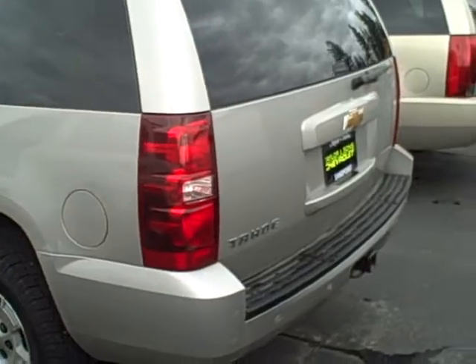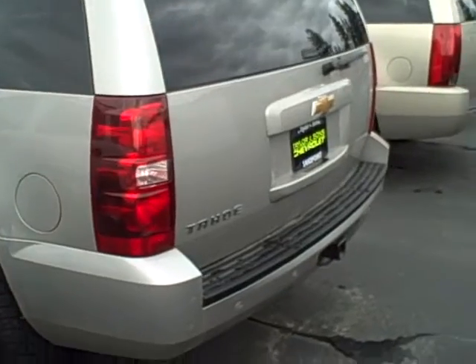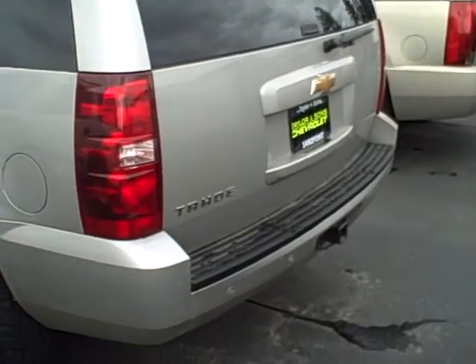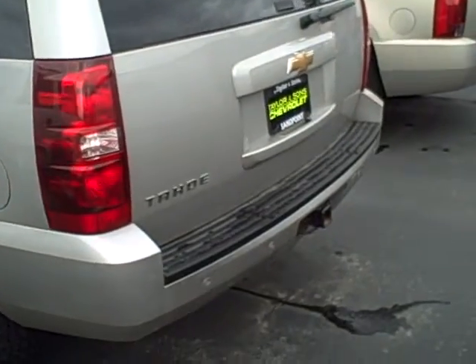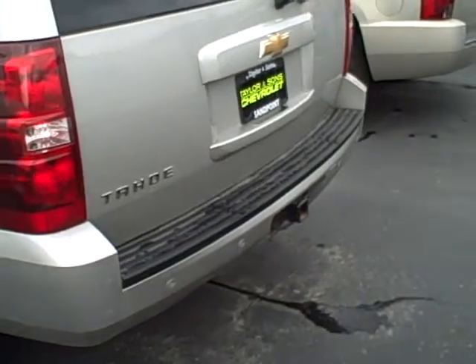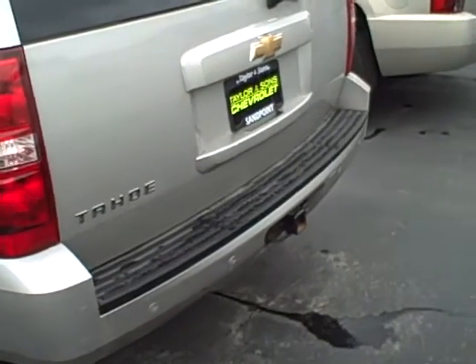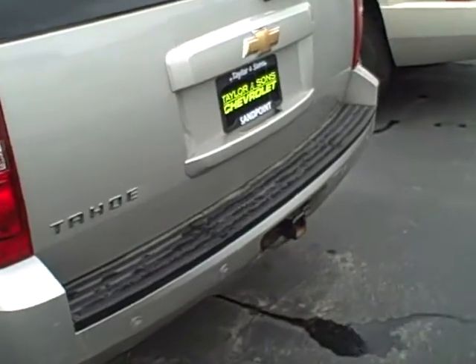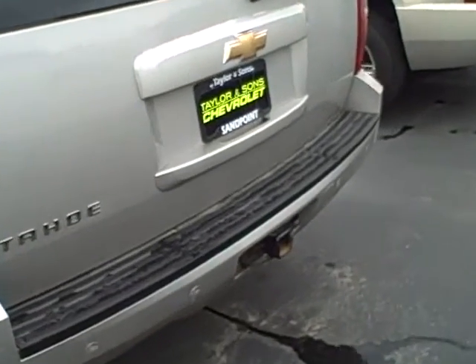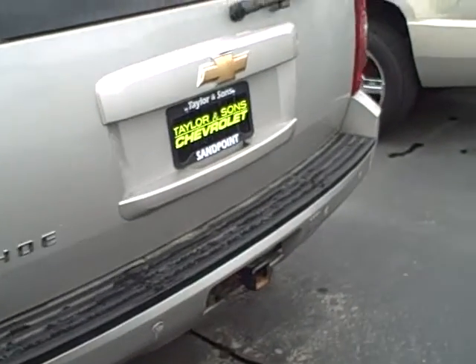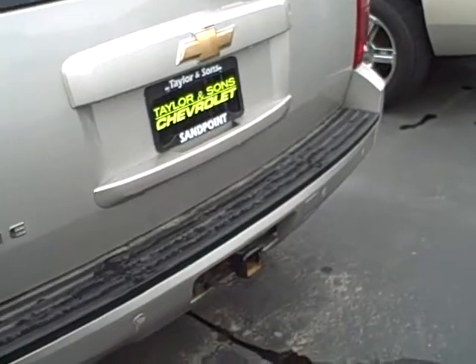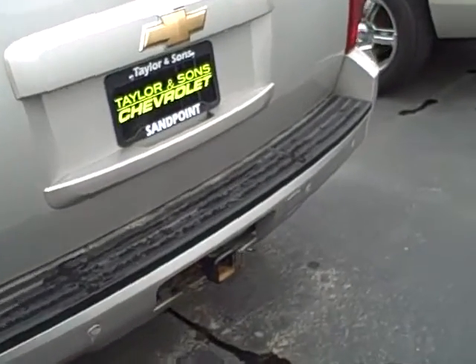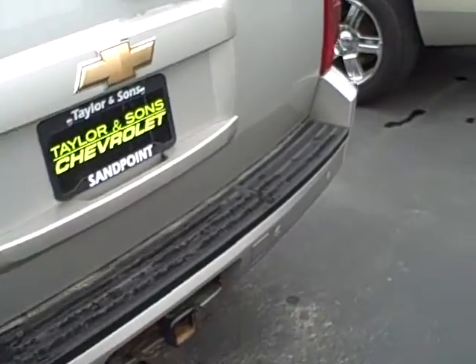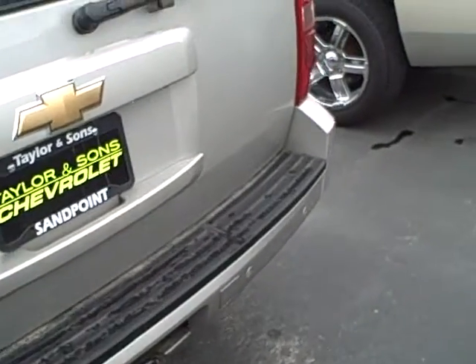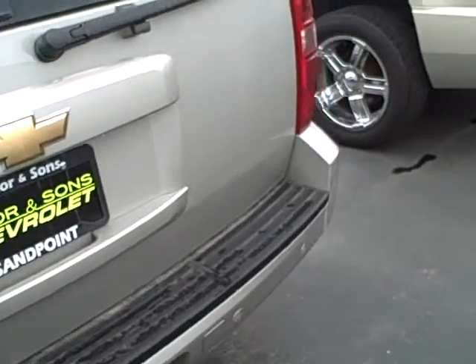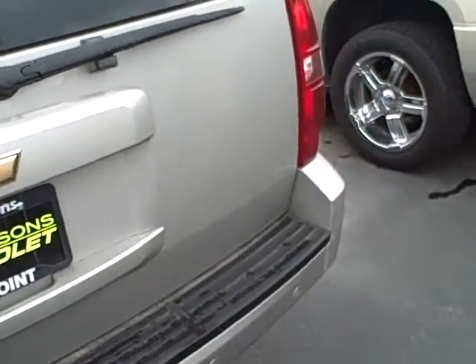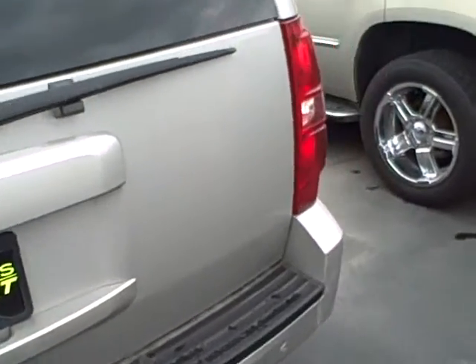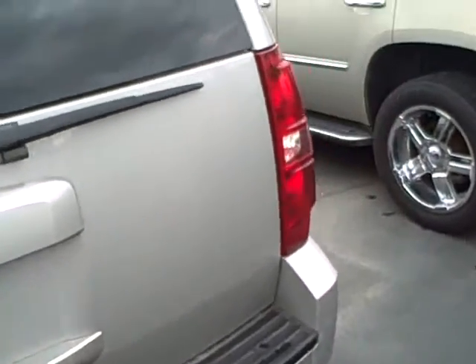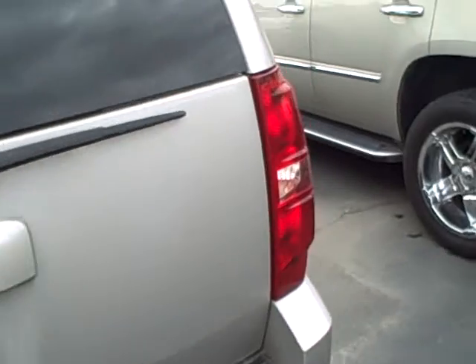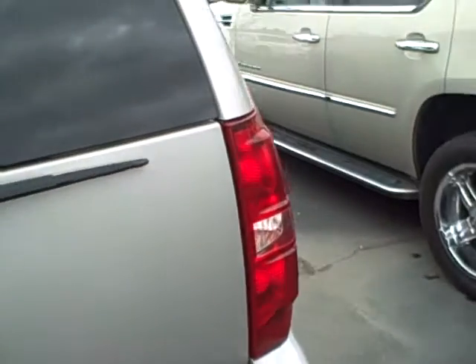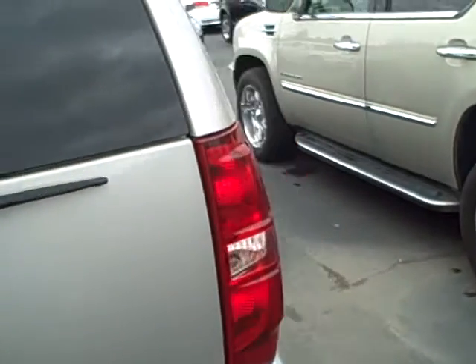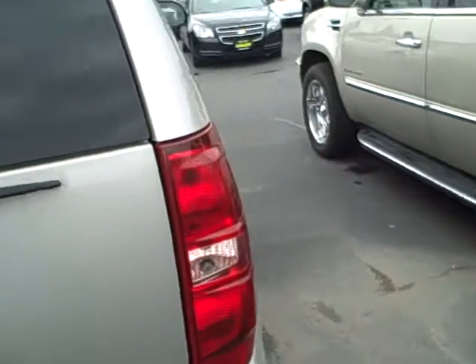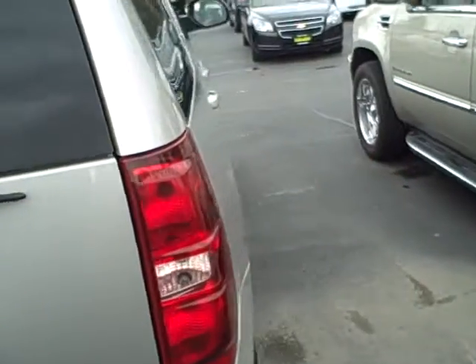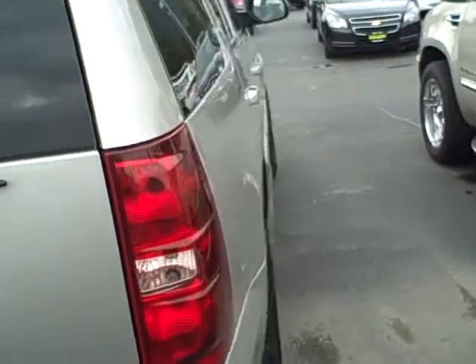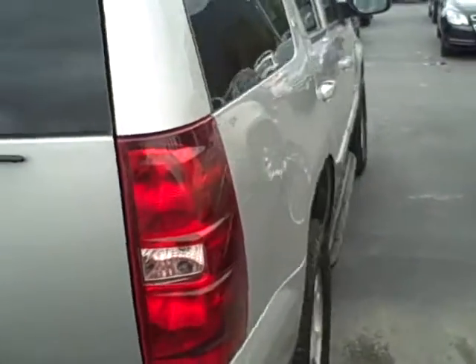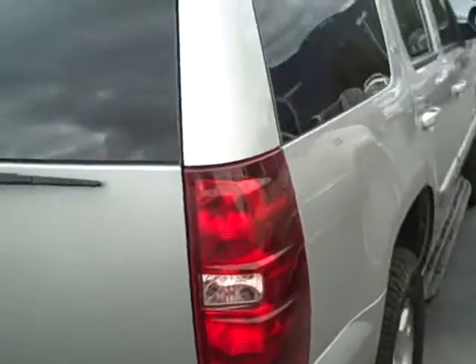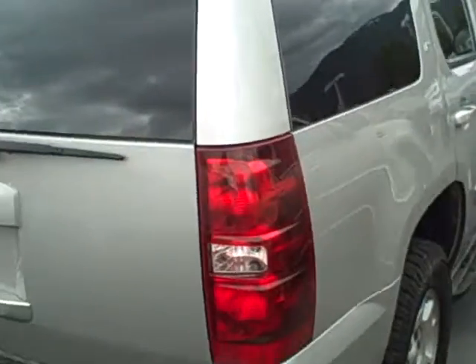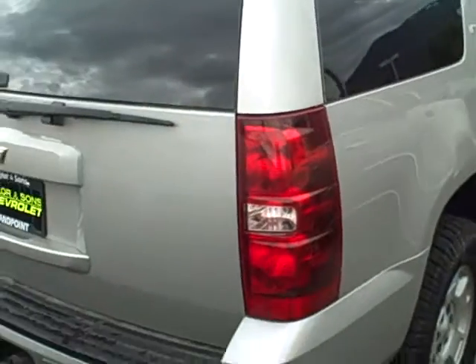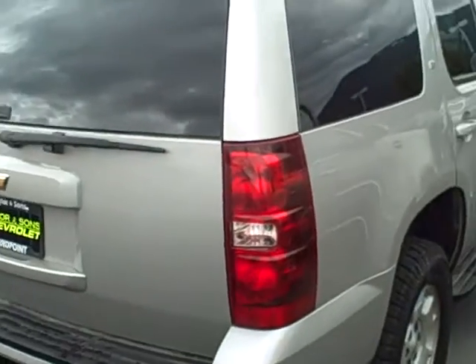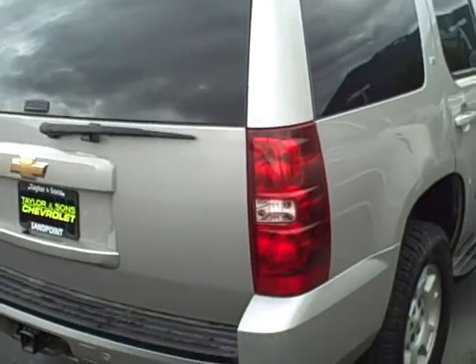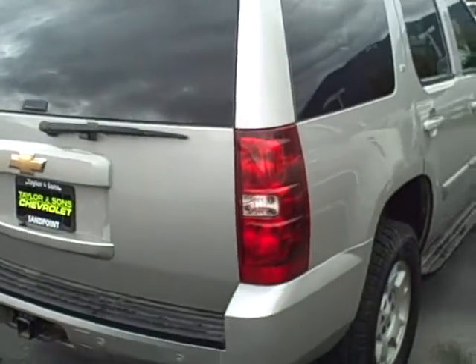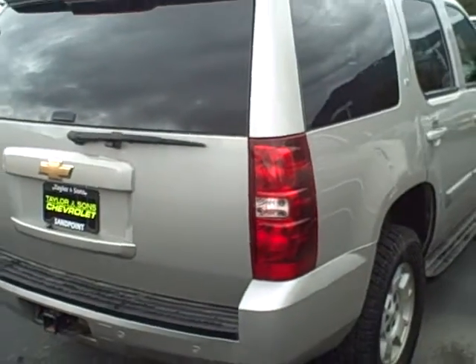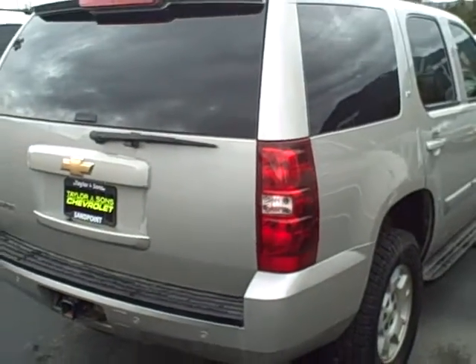Looking at the rear of the vehicle, it's got the factory trailering package, power rear liftgate, and remote start. For a 3LT, this one had basically every option you could put on it.